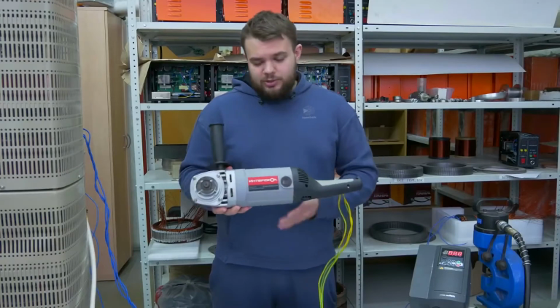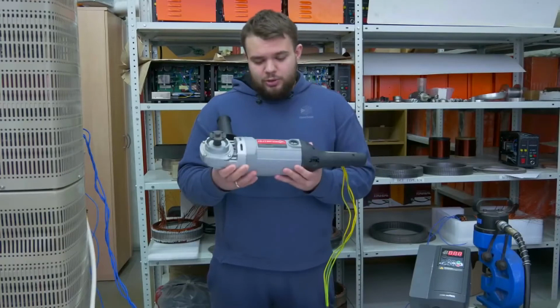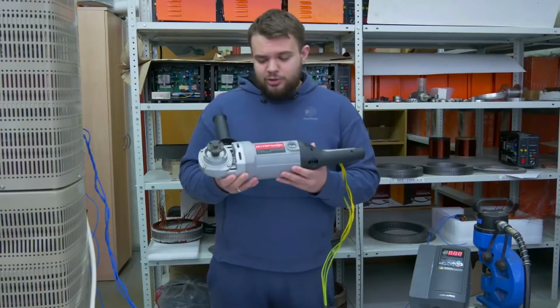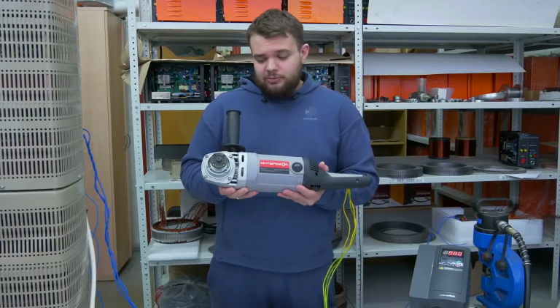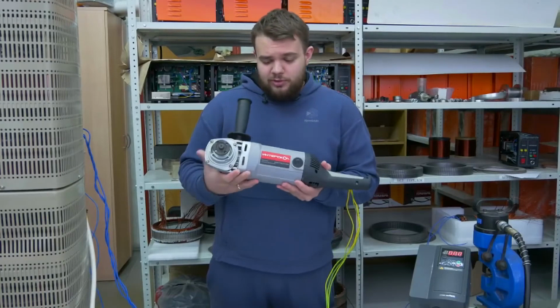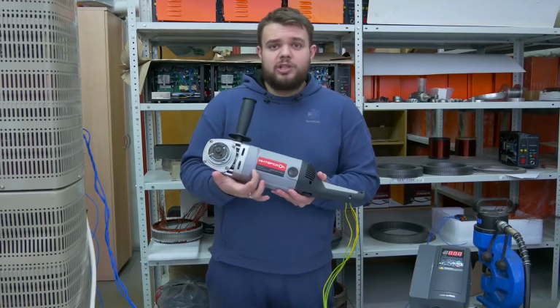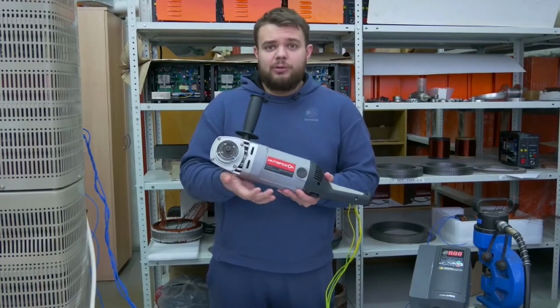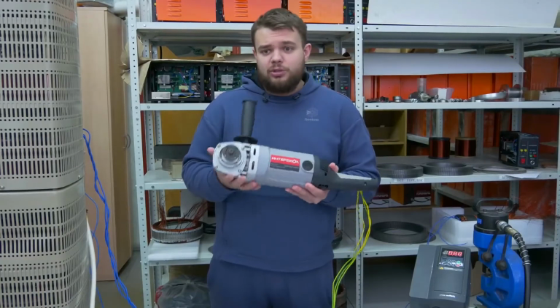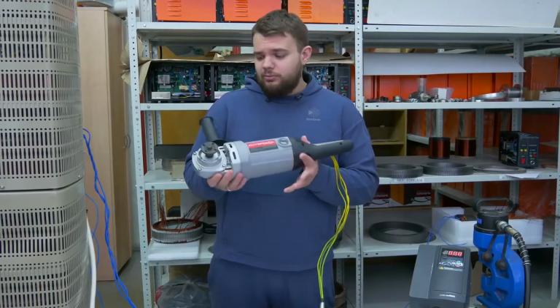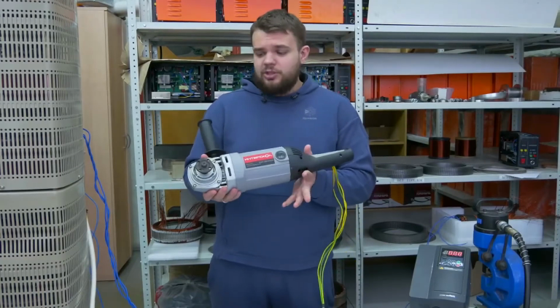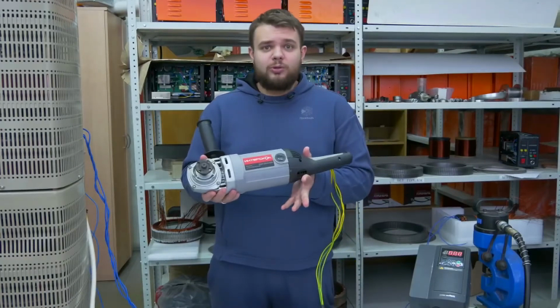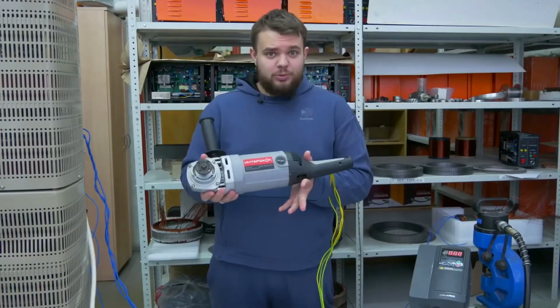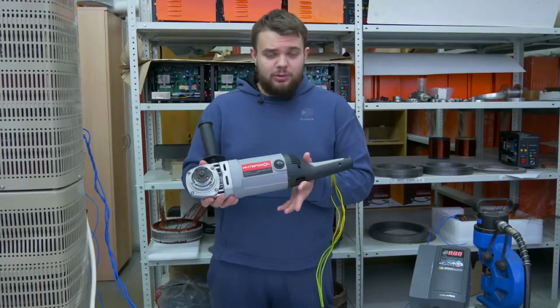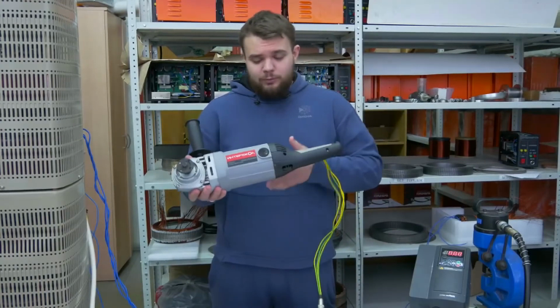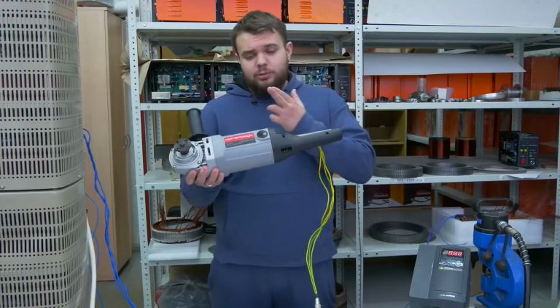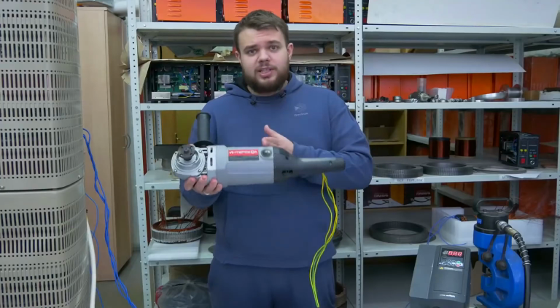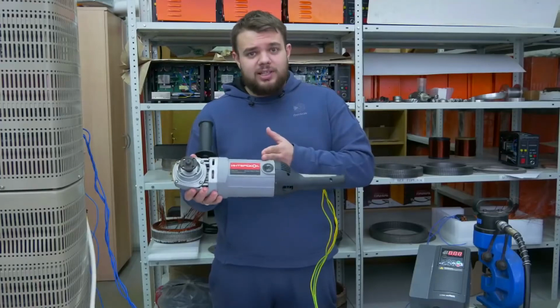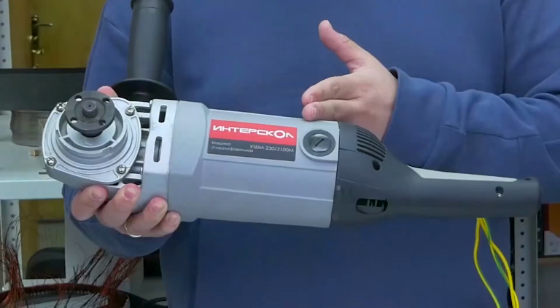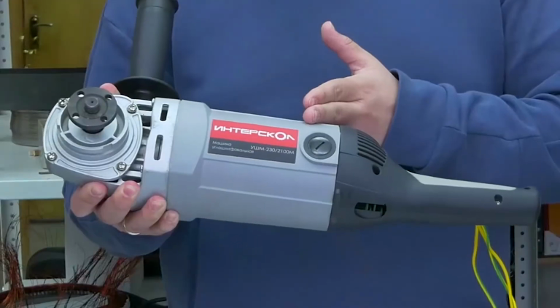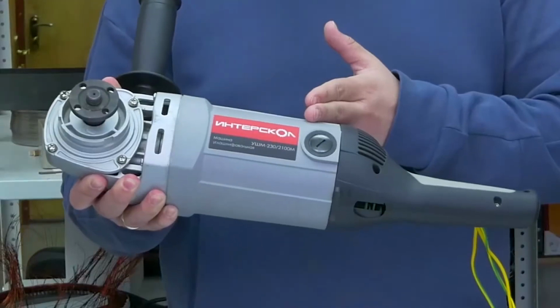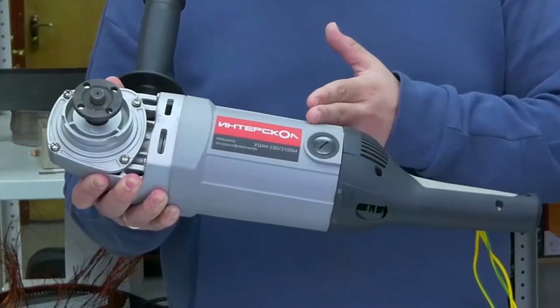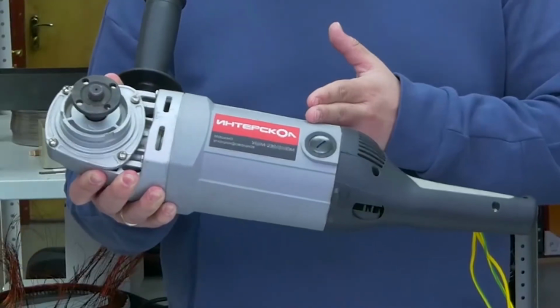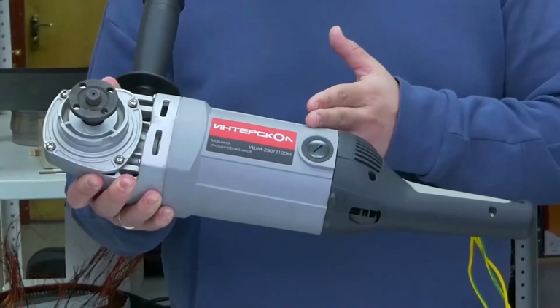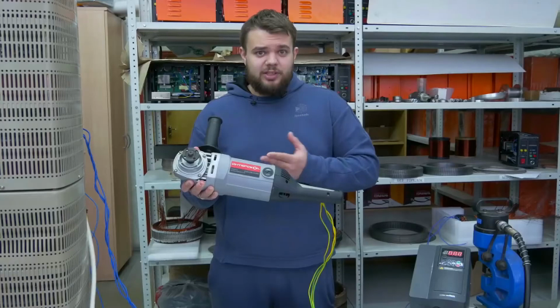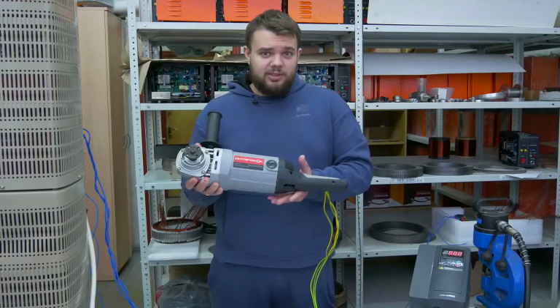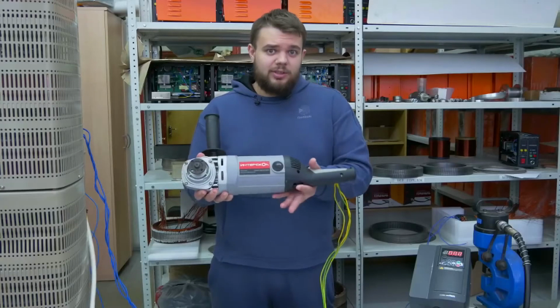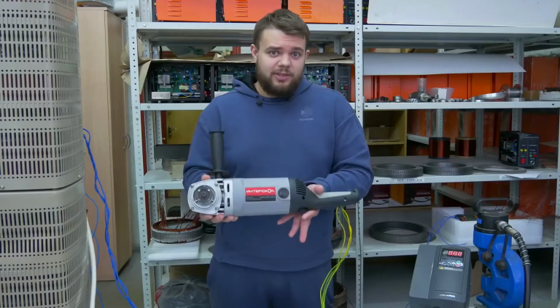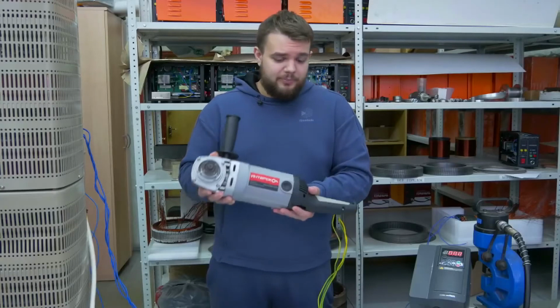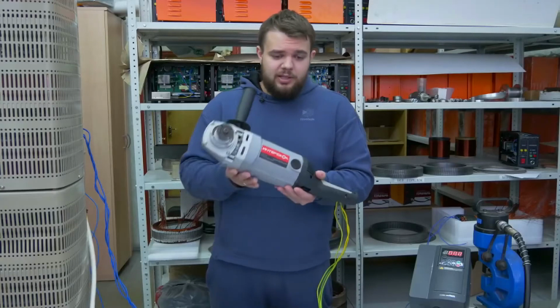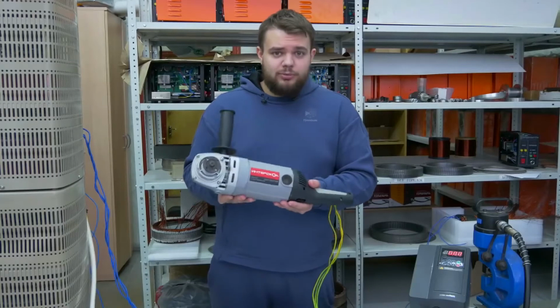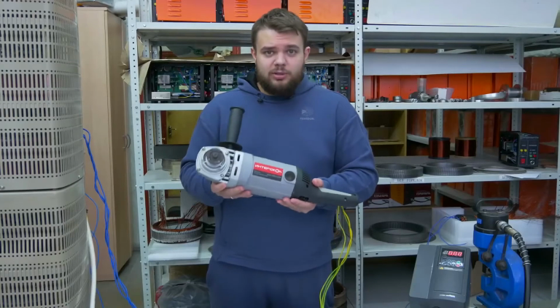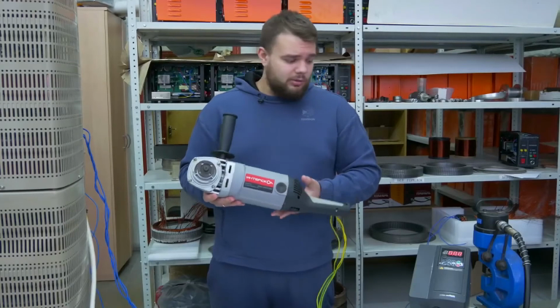So, what can you see? You can see an angle grinder. To be more precise, it's framed with a non-standard motor inside — a motor modernized using Slavyanka winding technology.